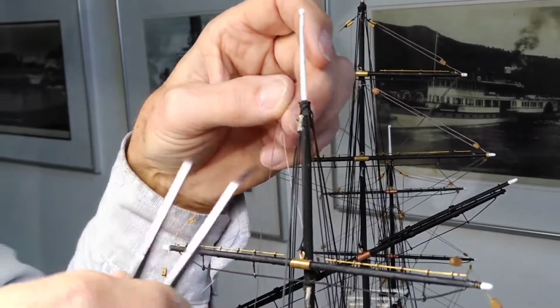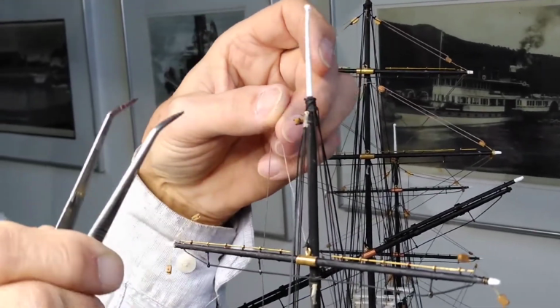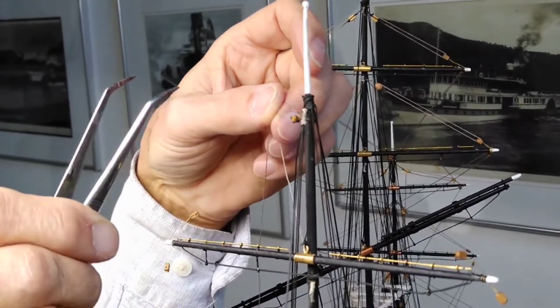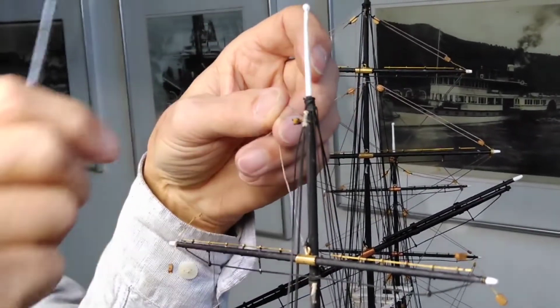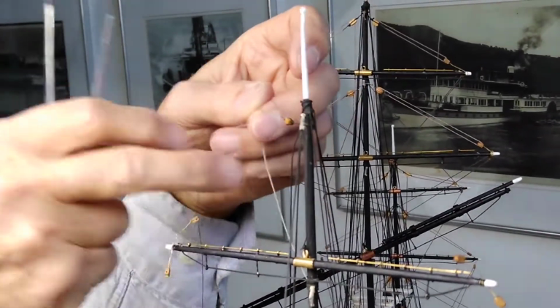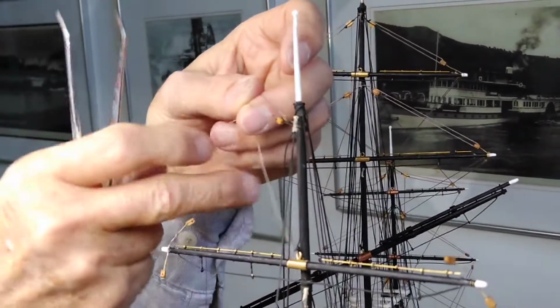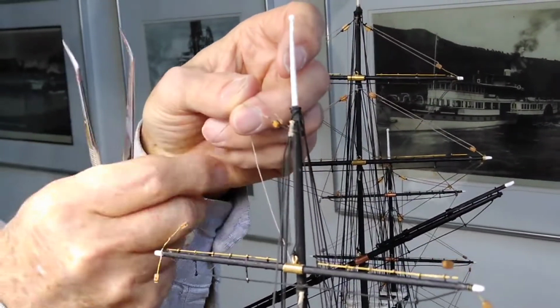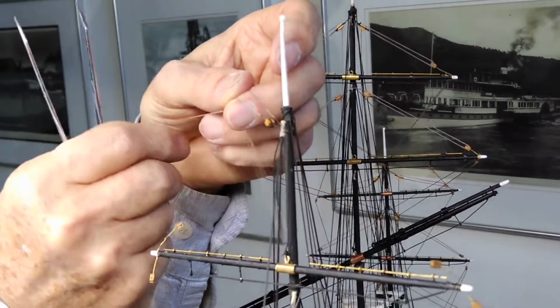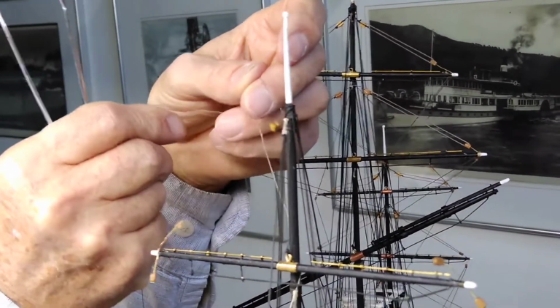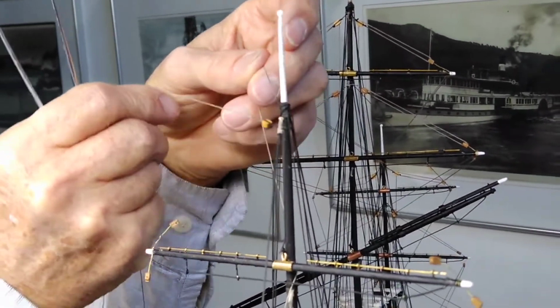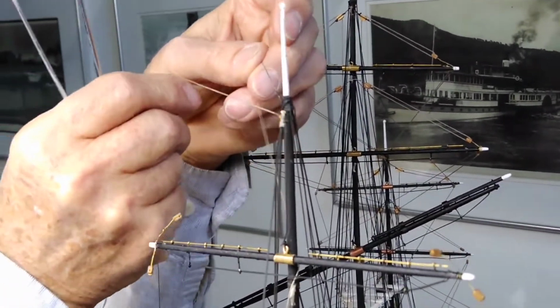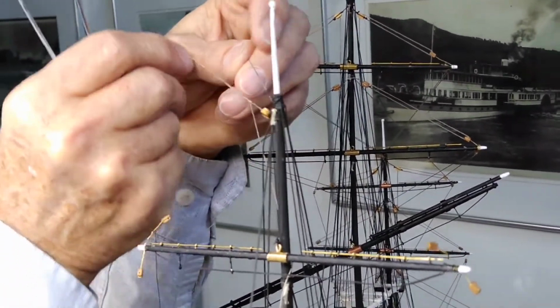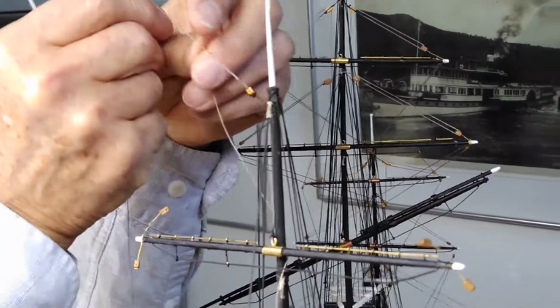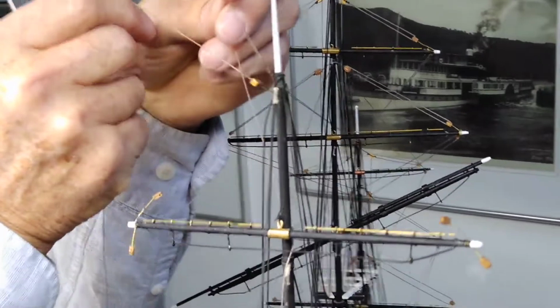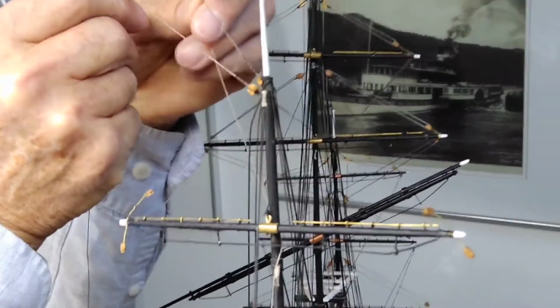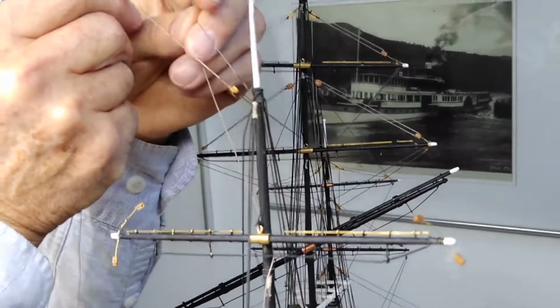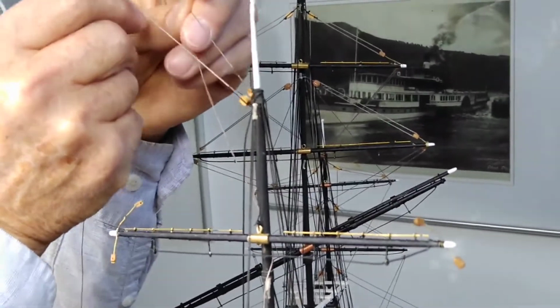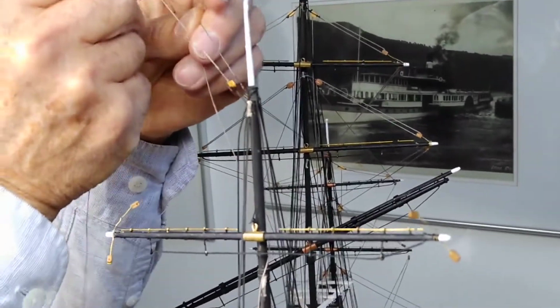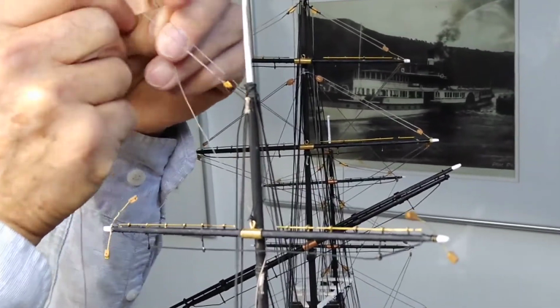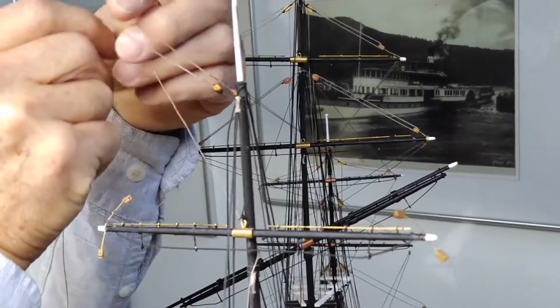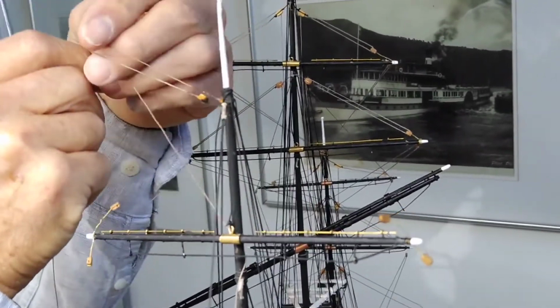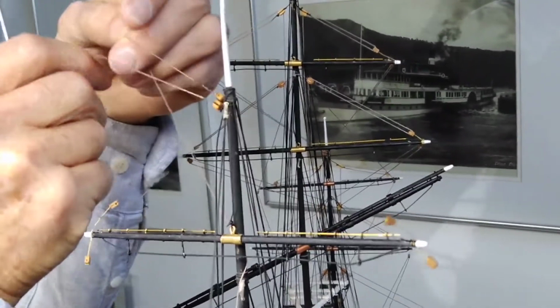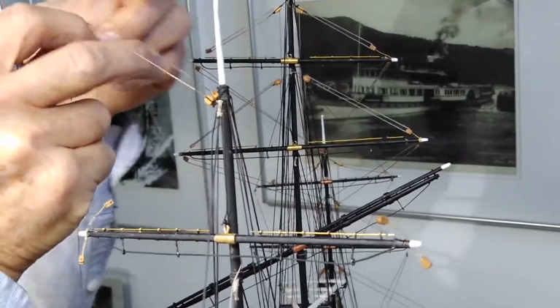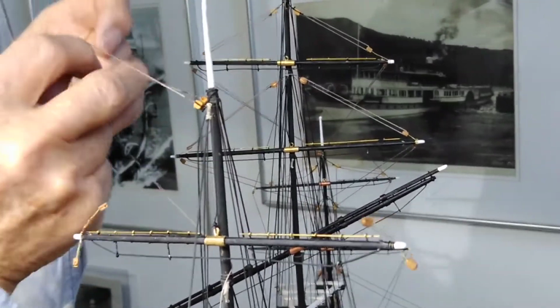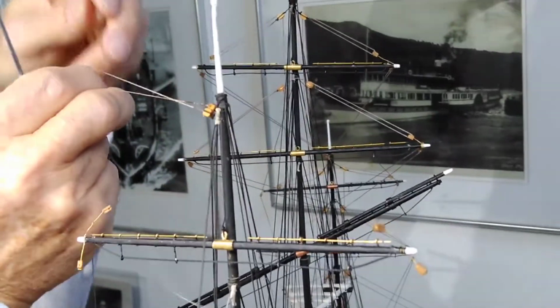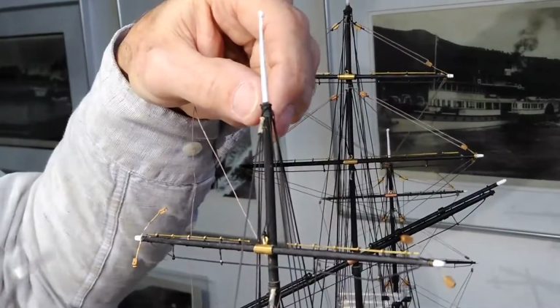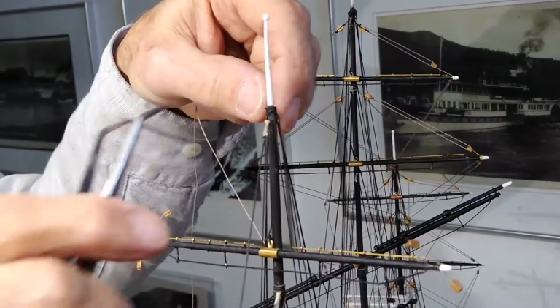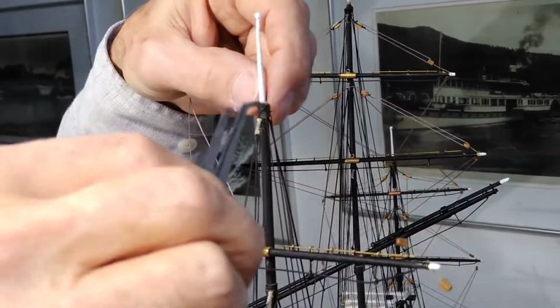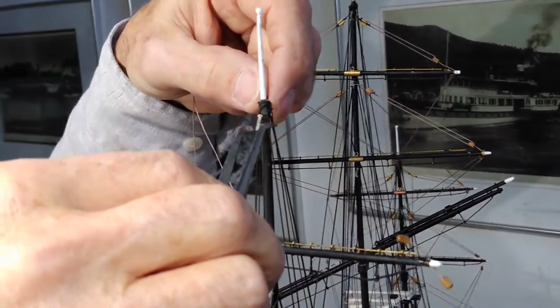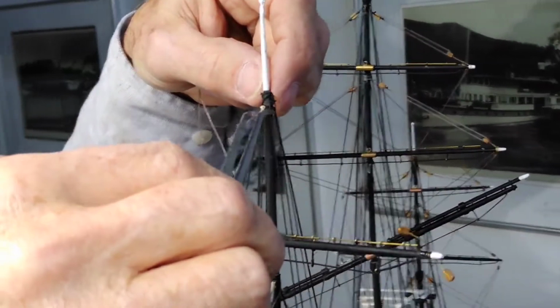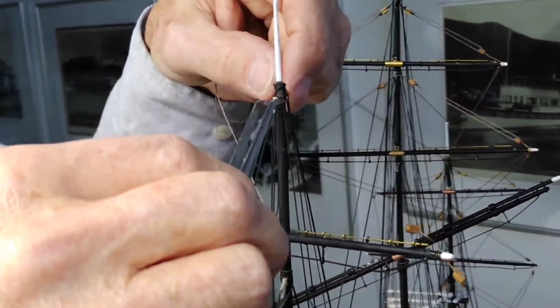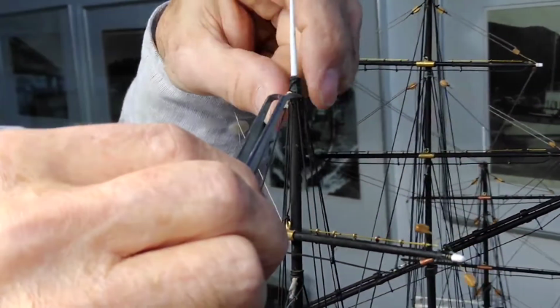On both sides I do it so that I can adjust later on the spars in the same position all over the sail ships.